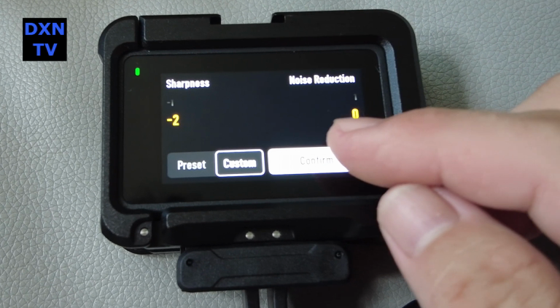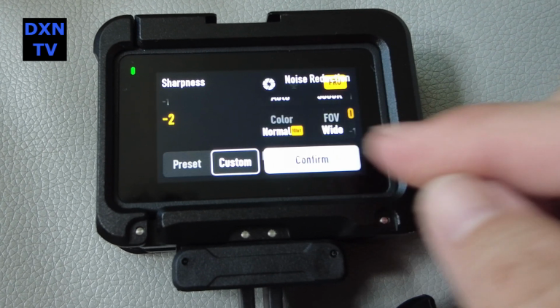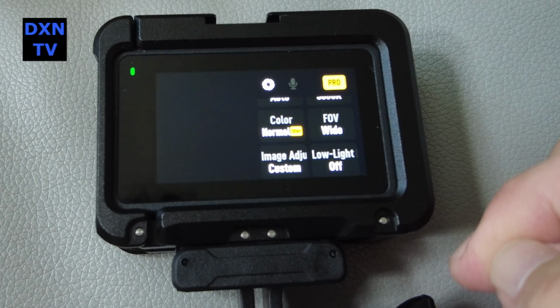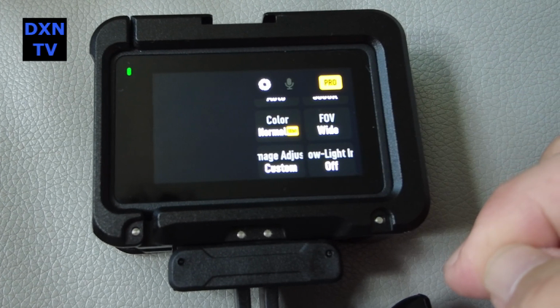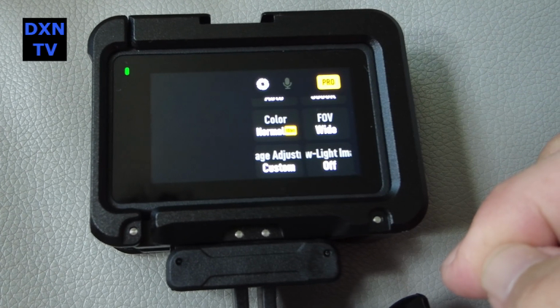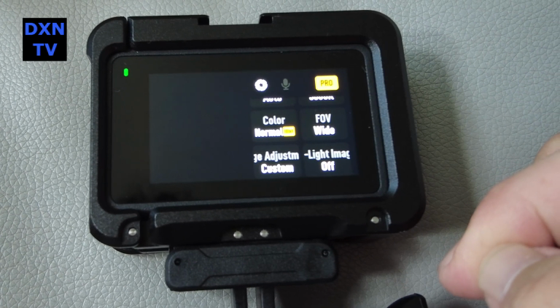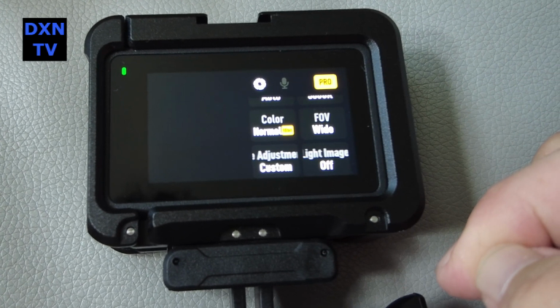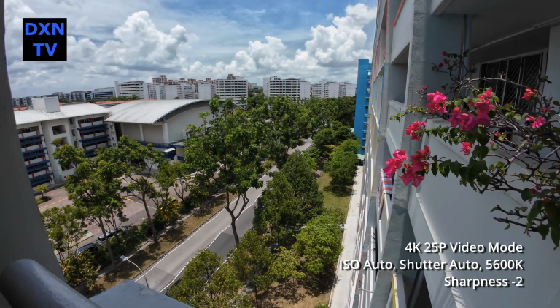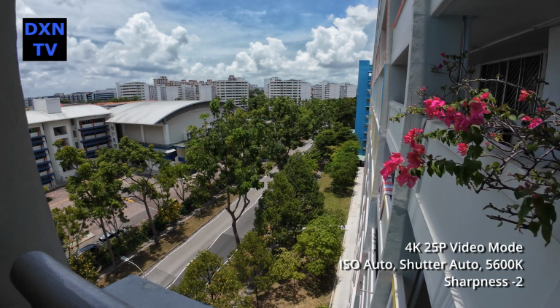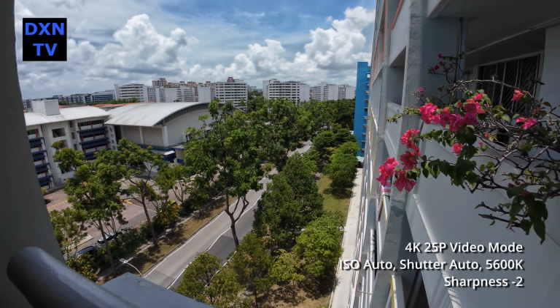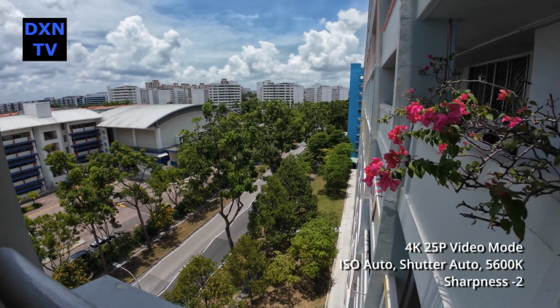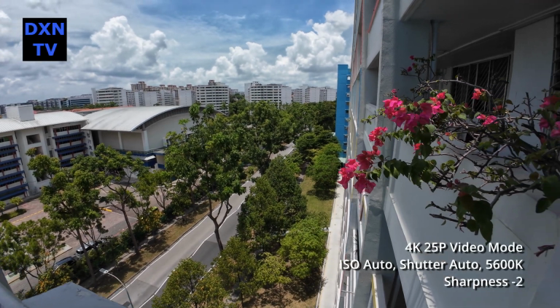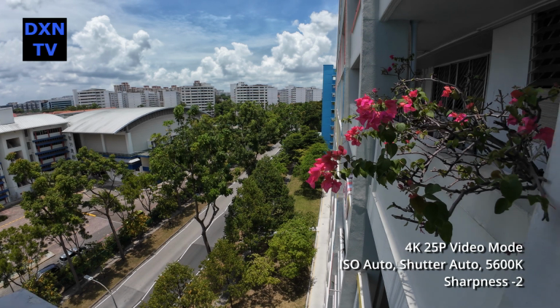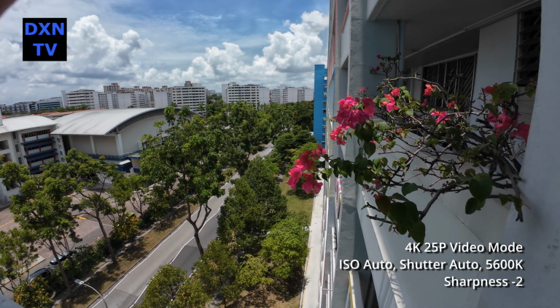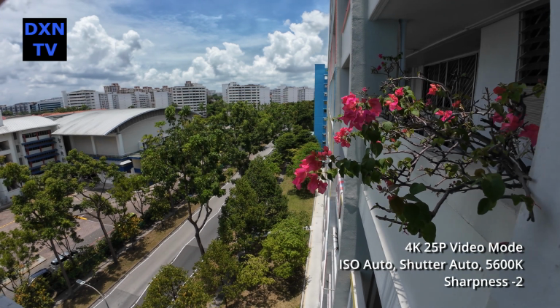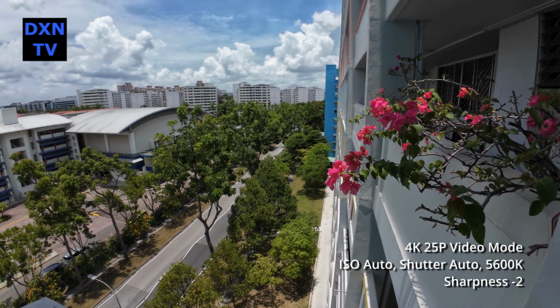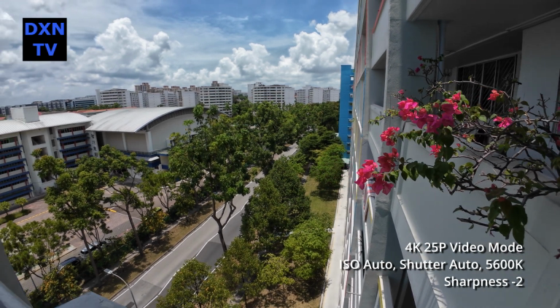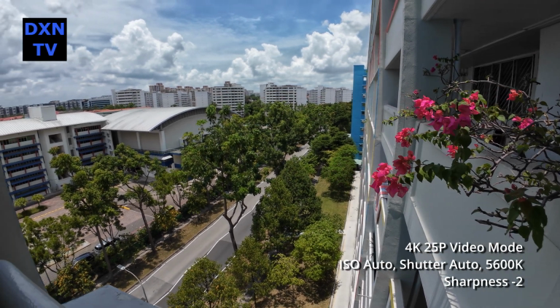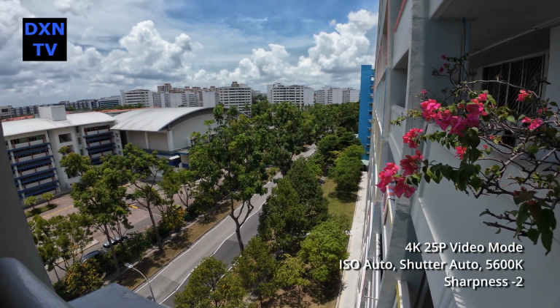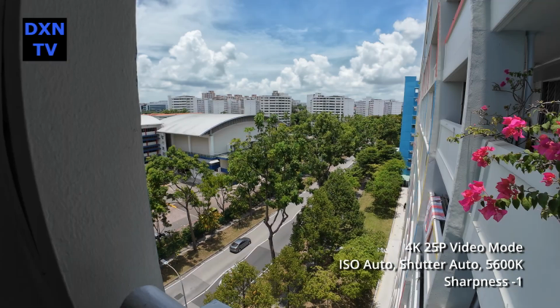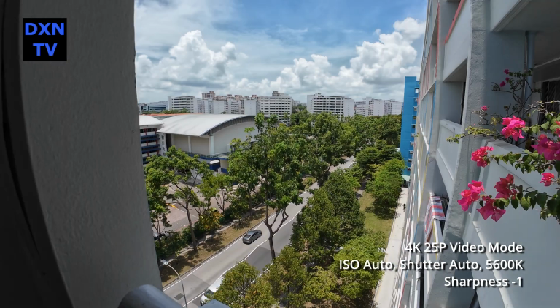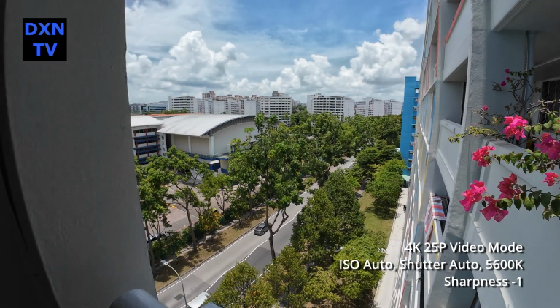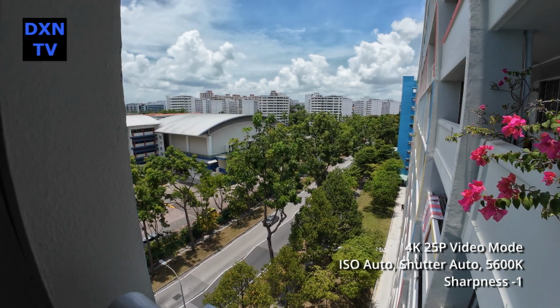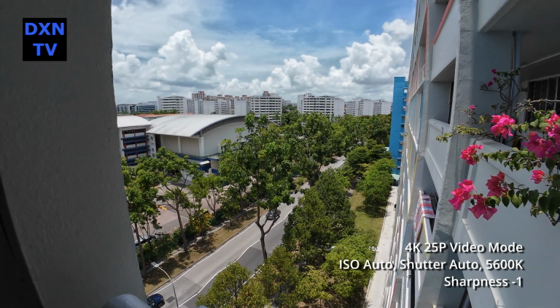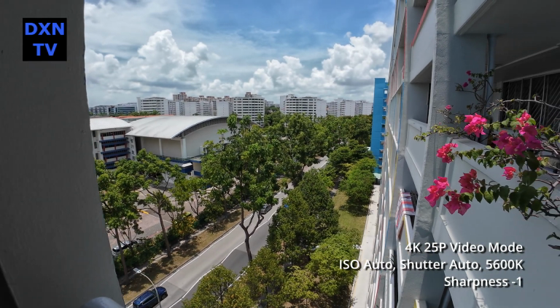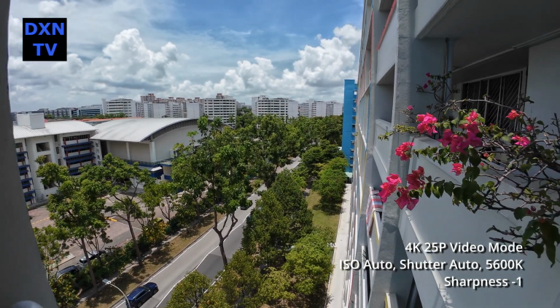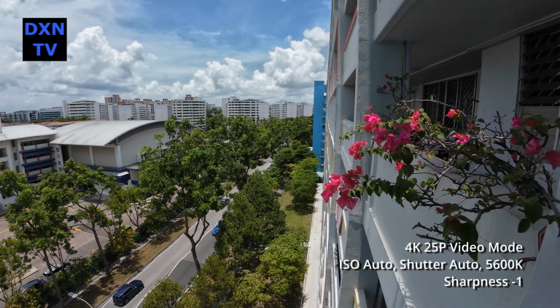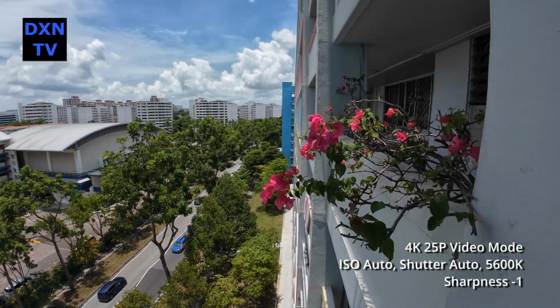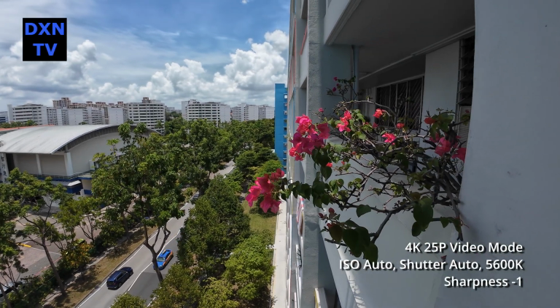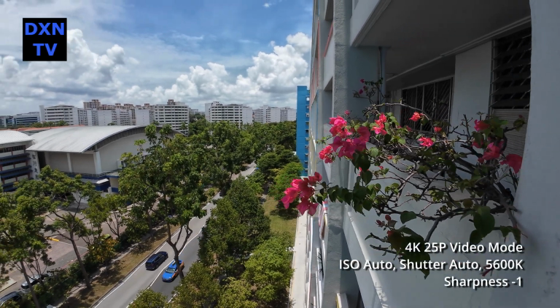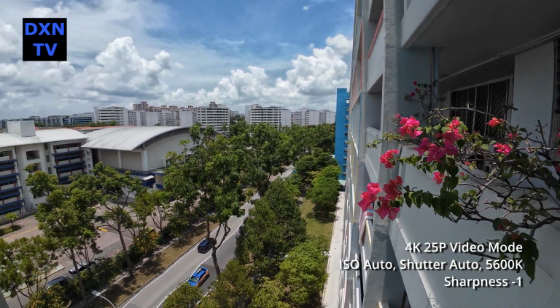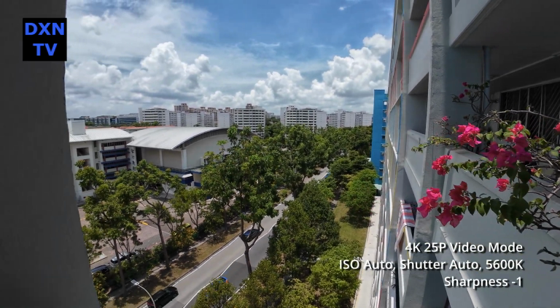Our main goal is to observe the characteristics and how it affects our picture quality. Starting off at sharpness minus 2, noise reduction 0, we did our basic pan shot to determine the movement relation.